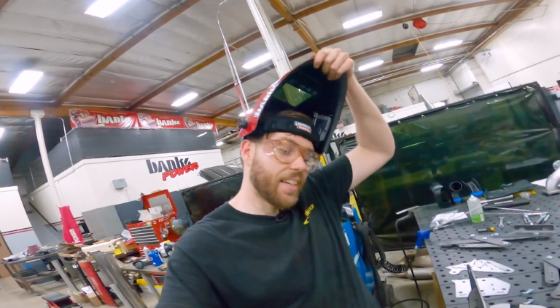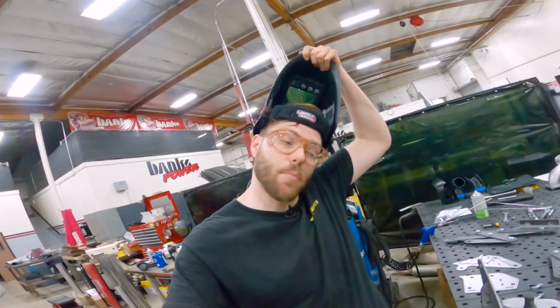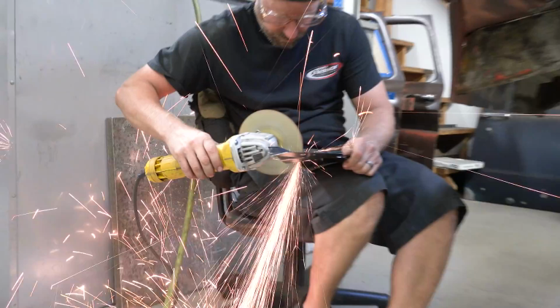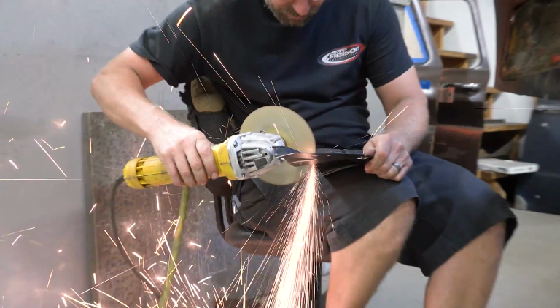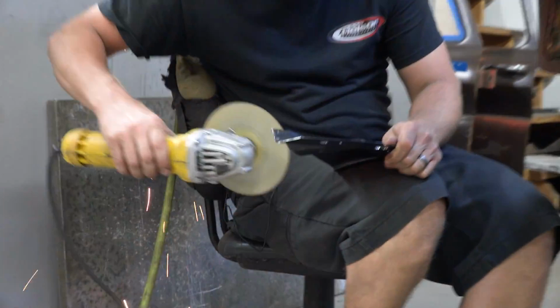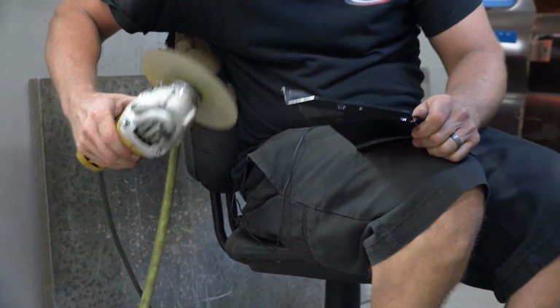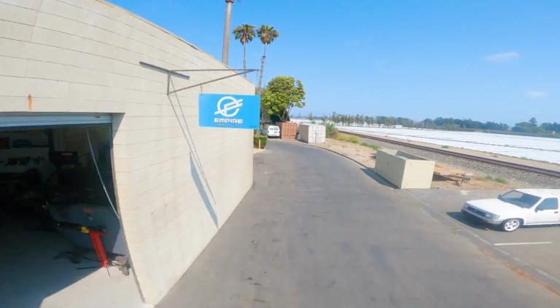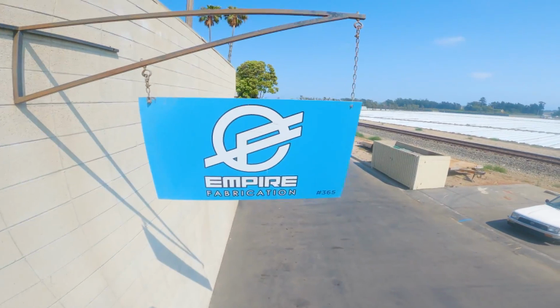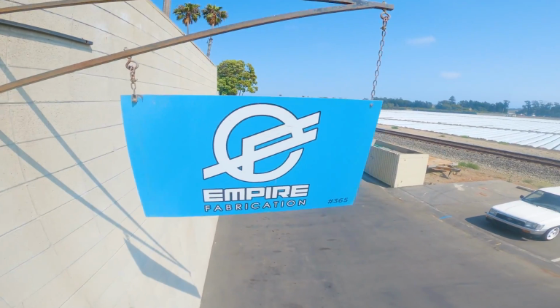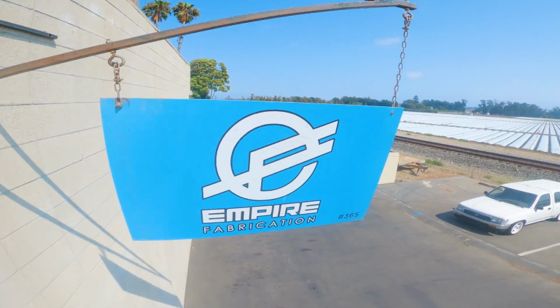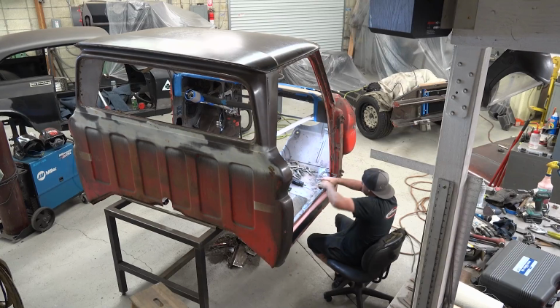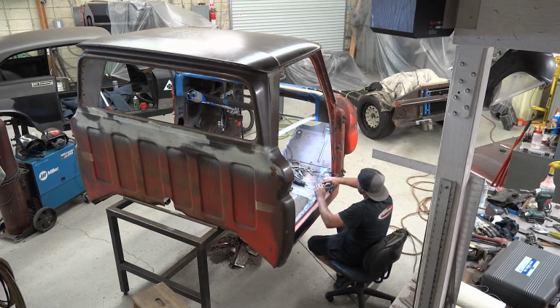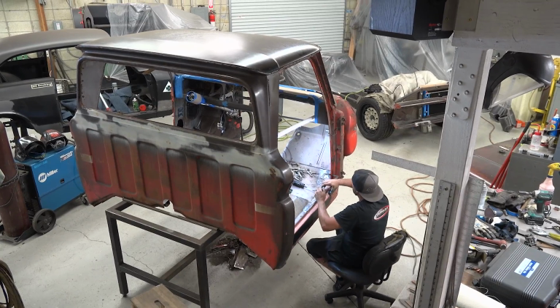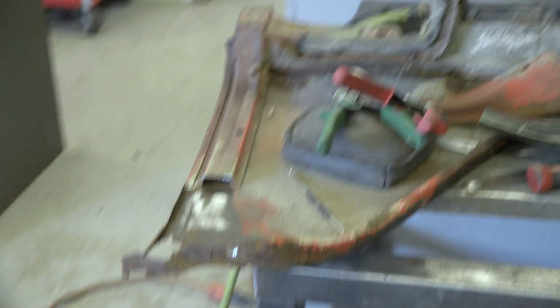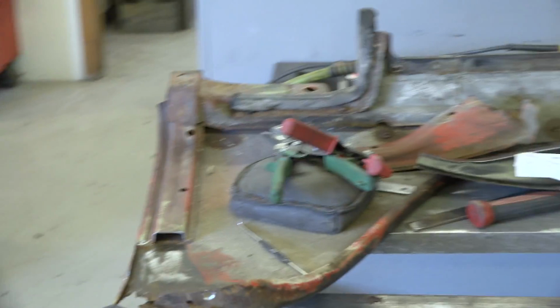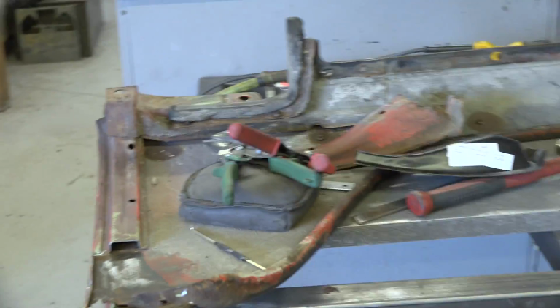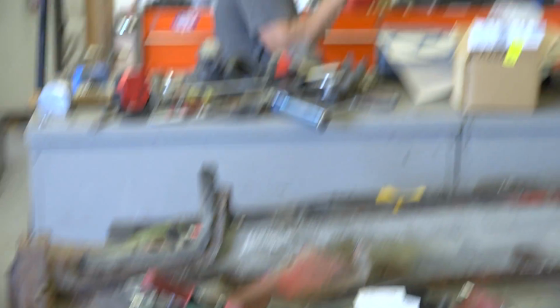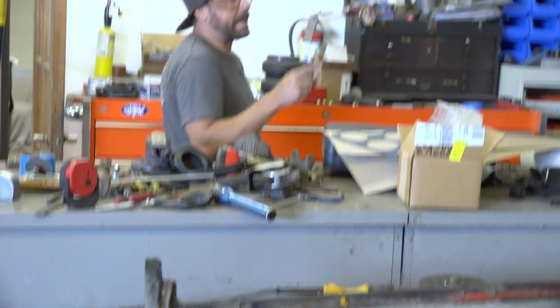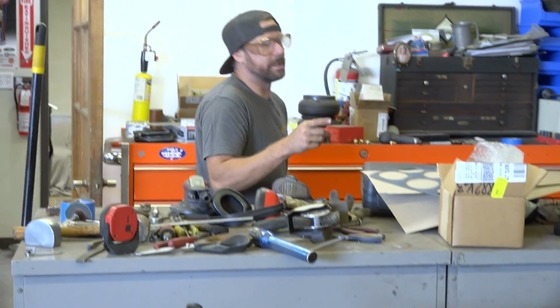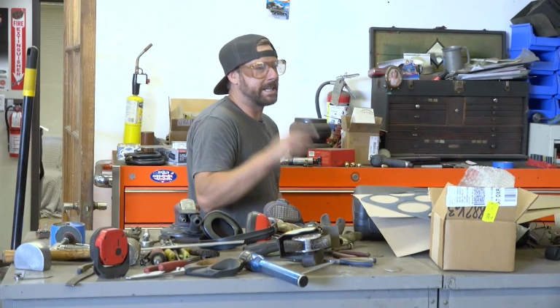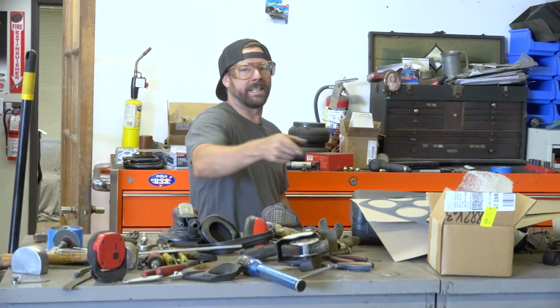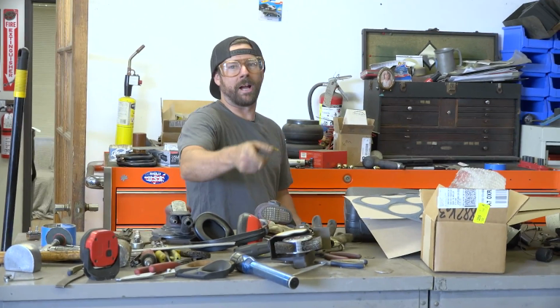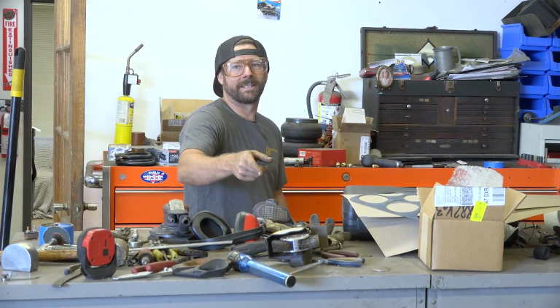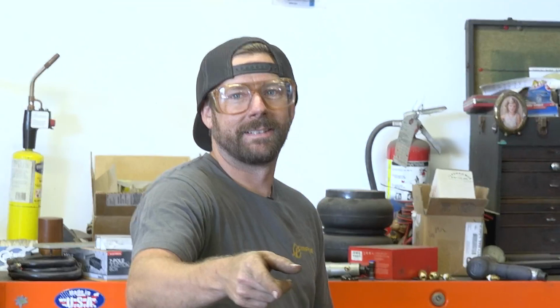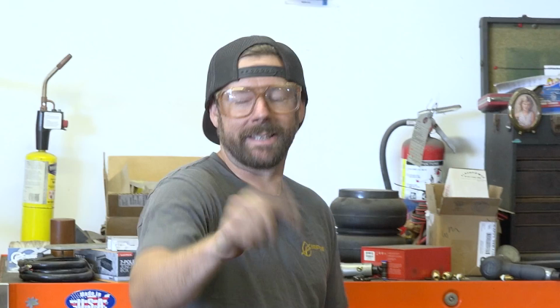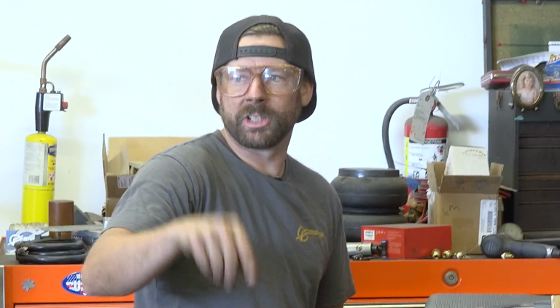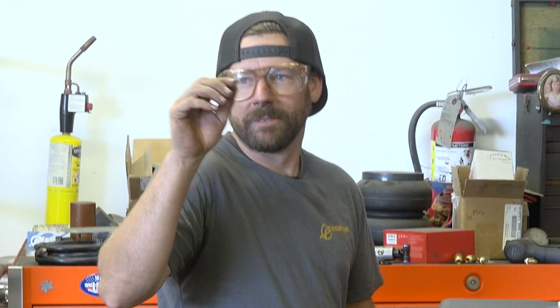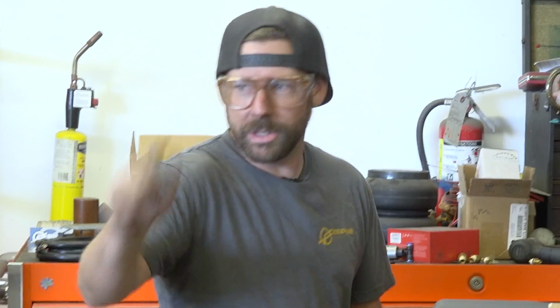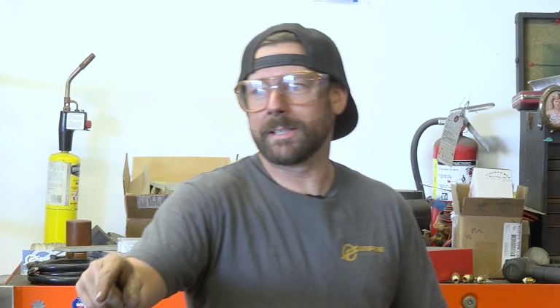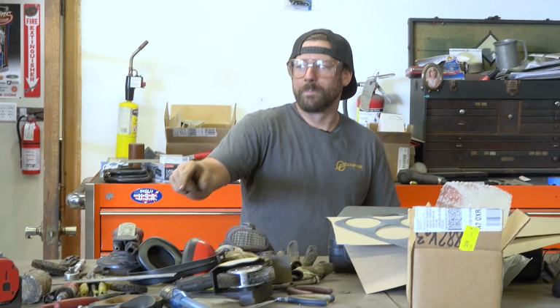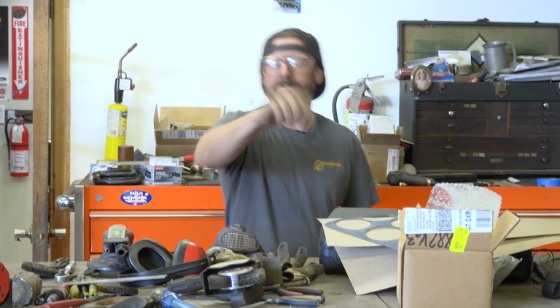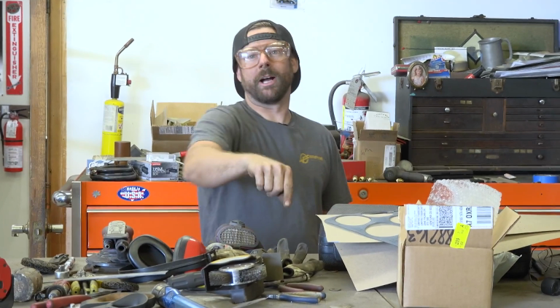Now let's check in with a fabricator in his natural habitat. Hey man, can you do some rust repair on my car, but I need you to leave the rust? Just fix the rust, but leave the rust.